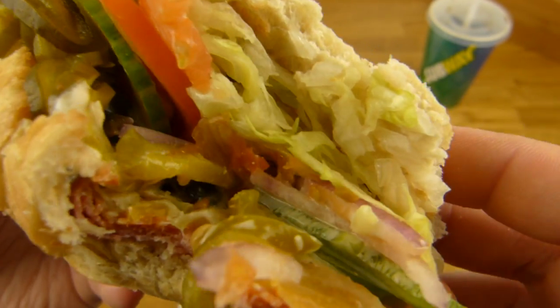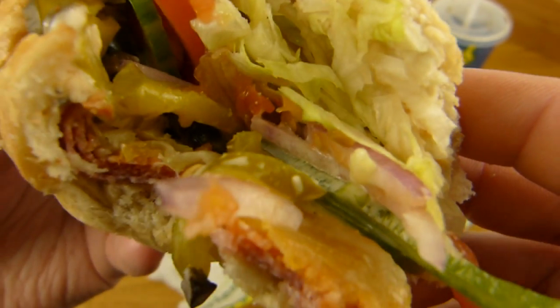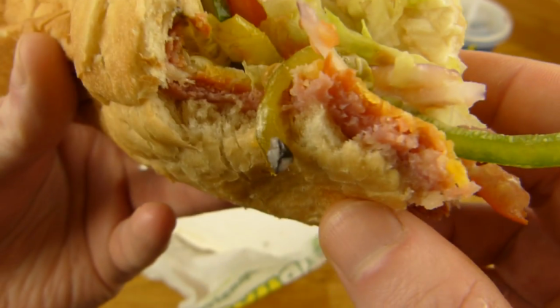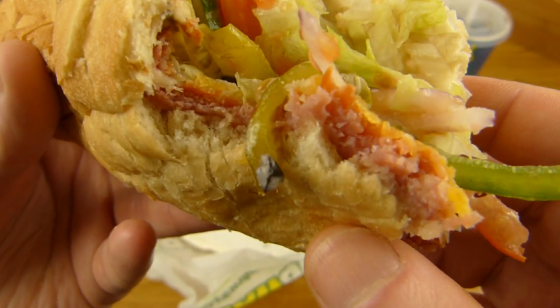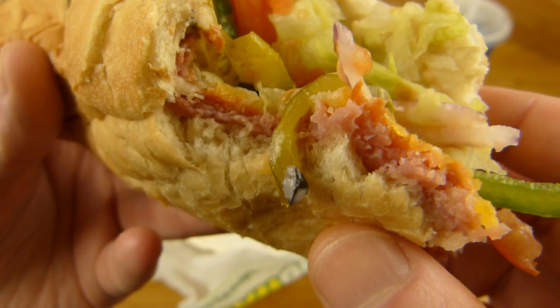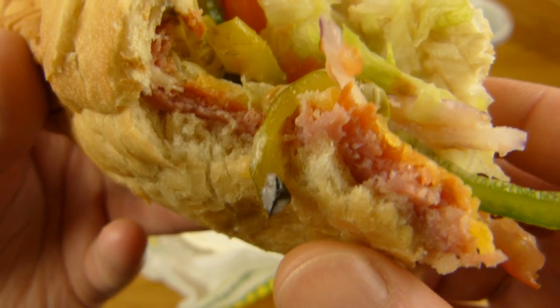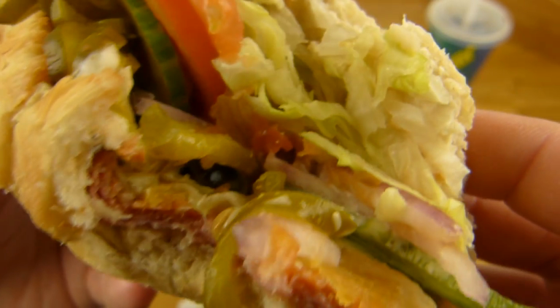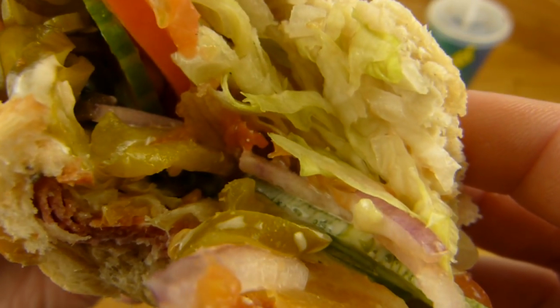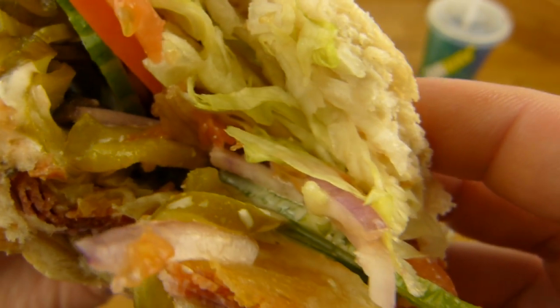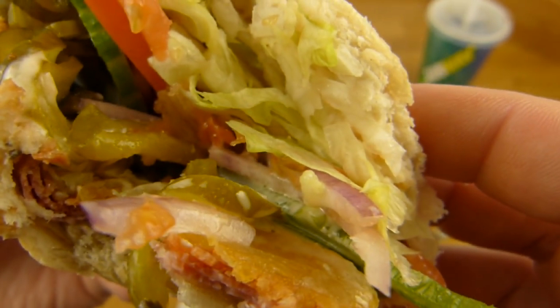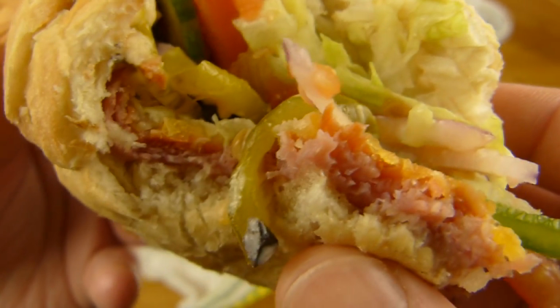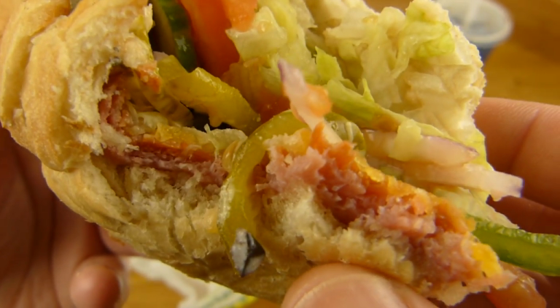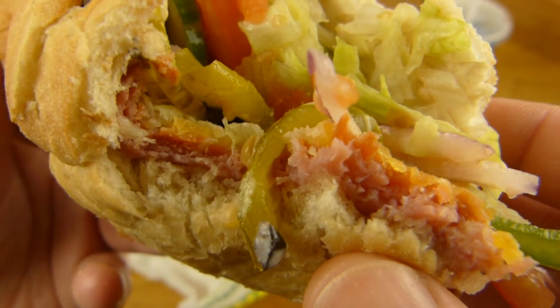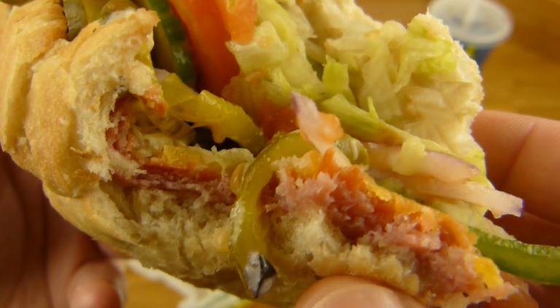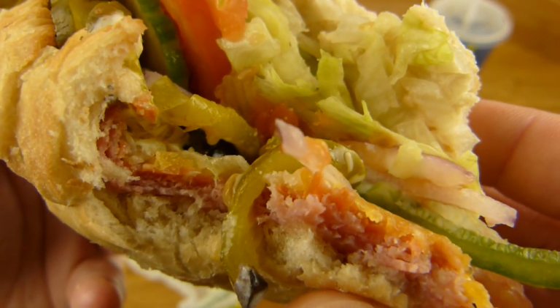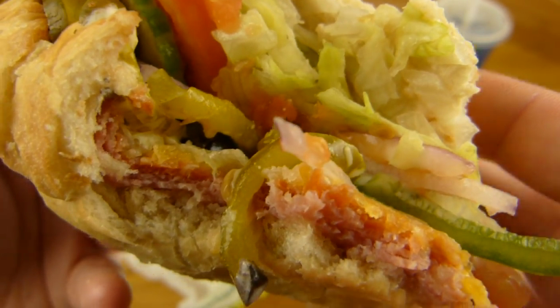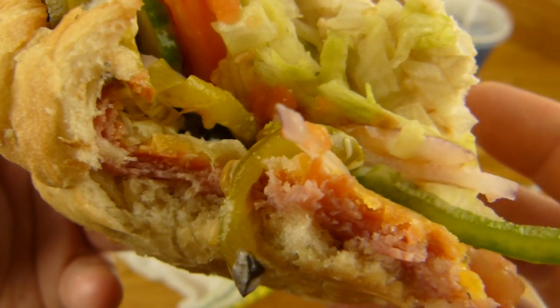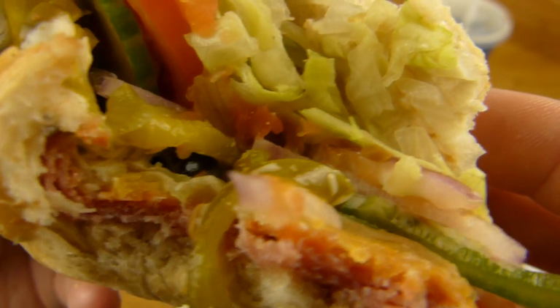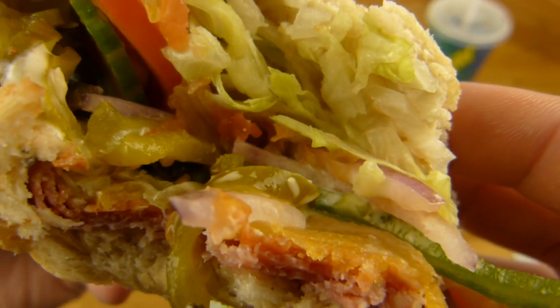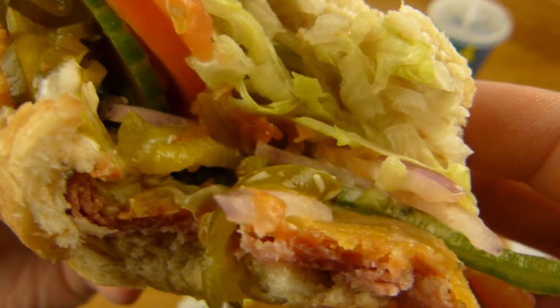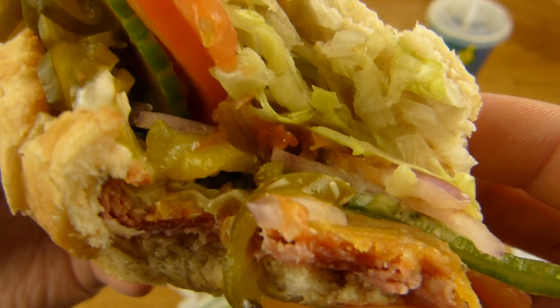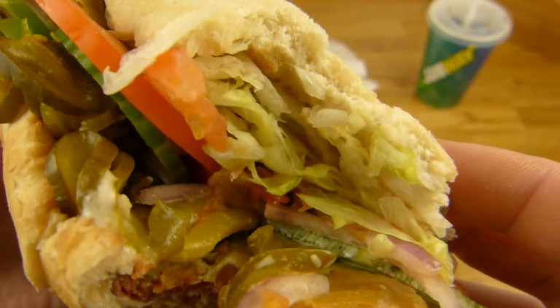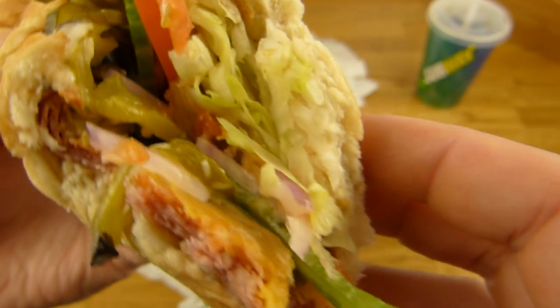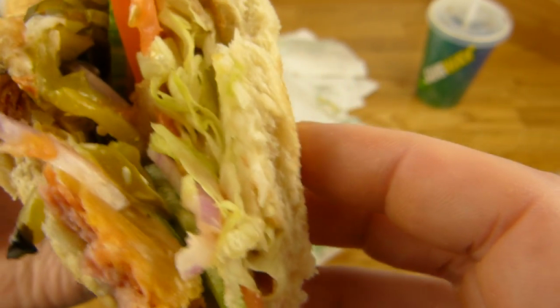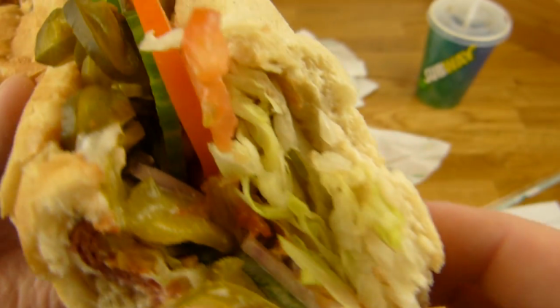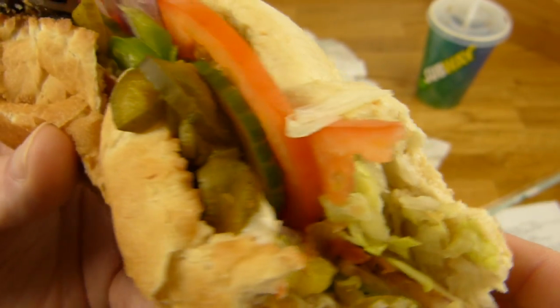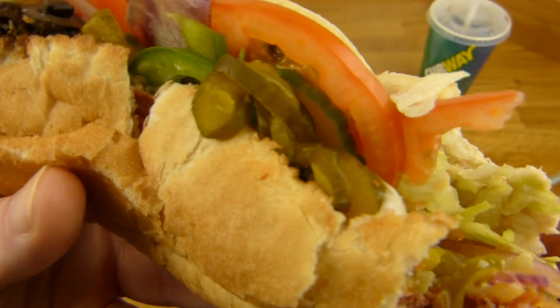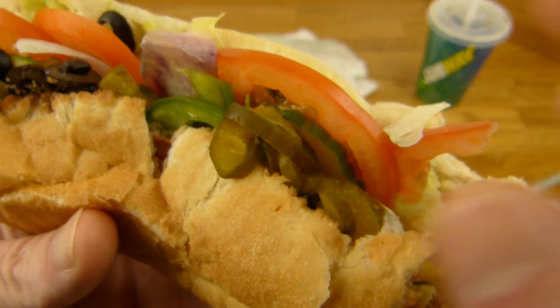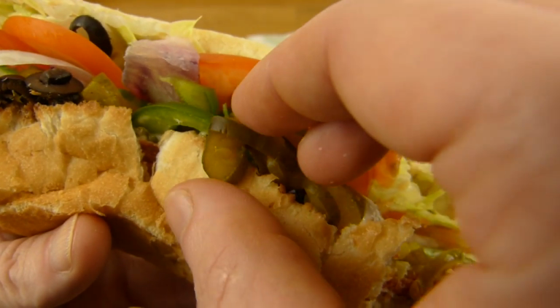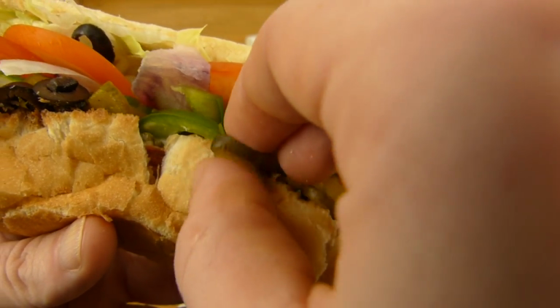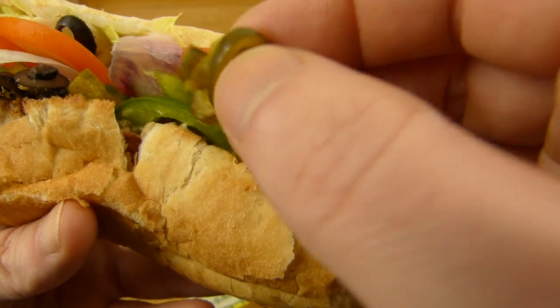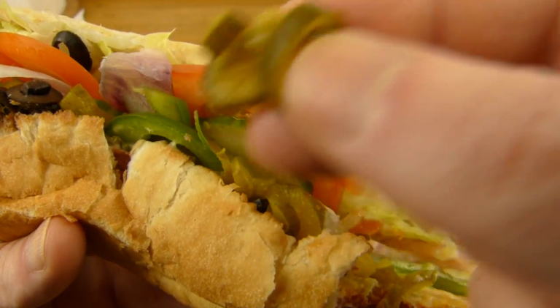I like it. The sauce is nice — it's a little bit sour. Tastes like pepperoni salami. This stuff here is always the same, but it is good.